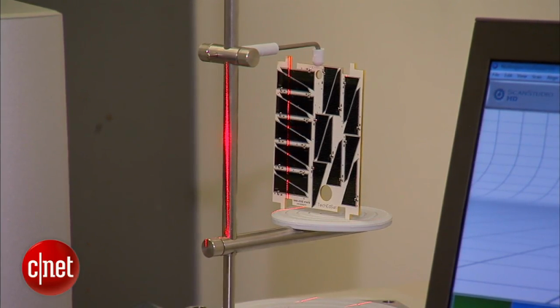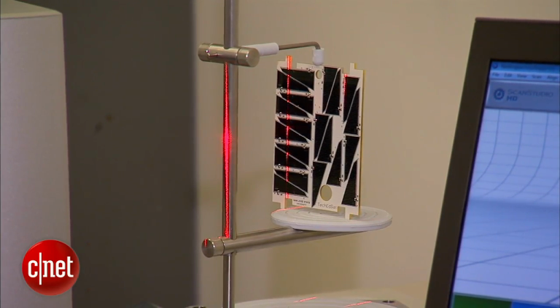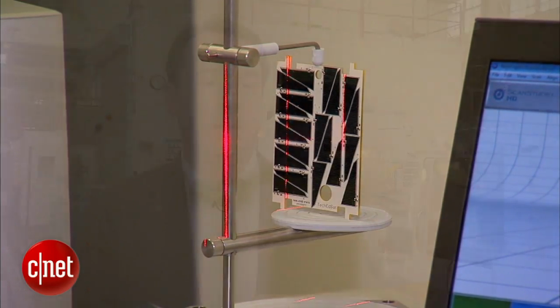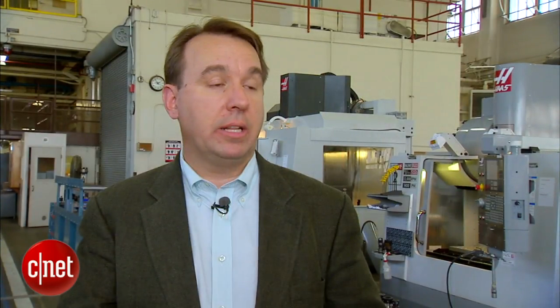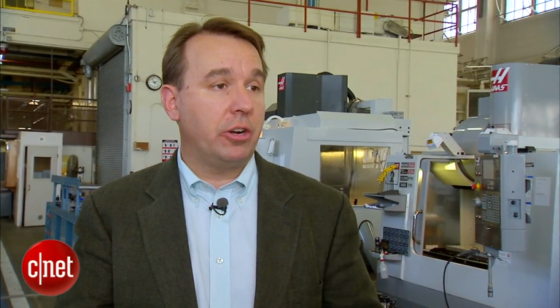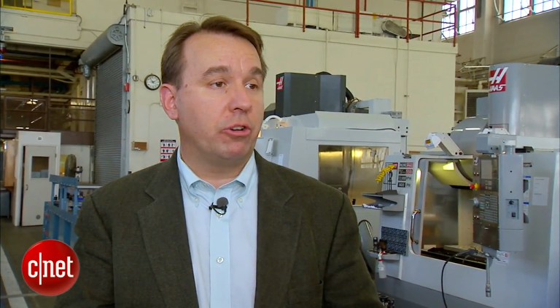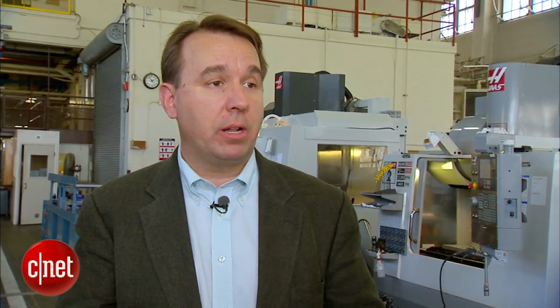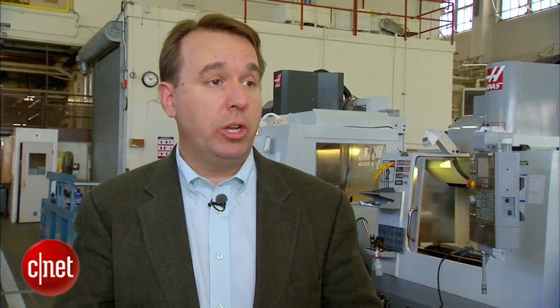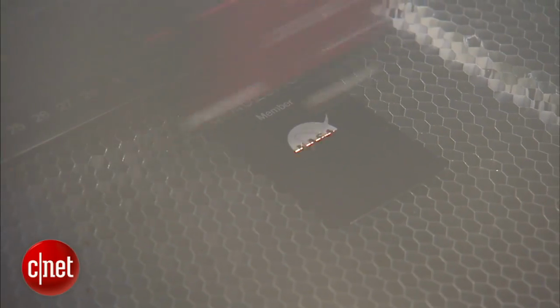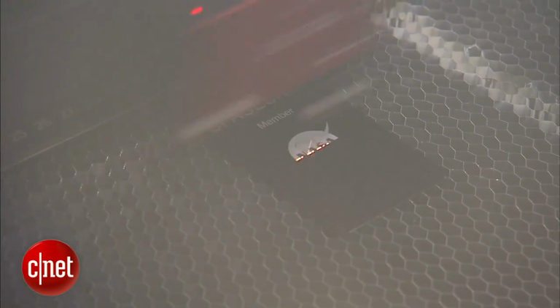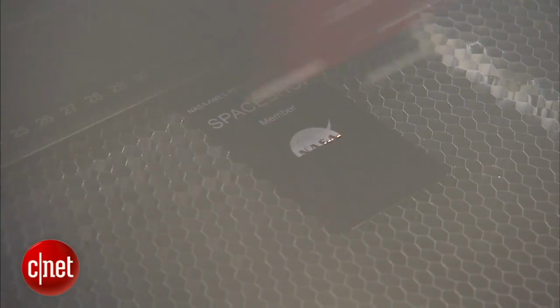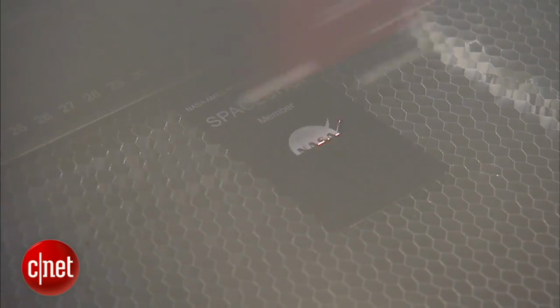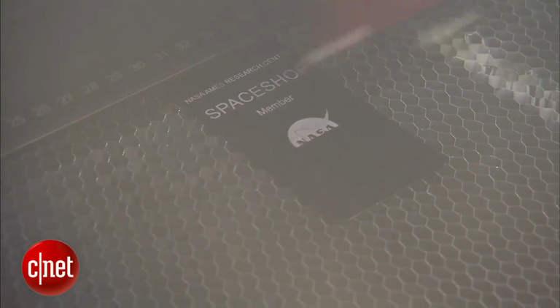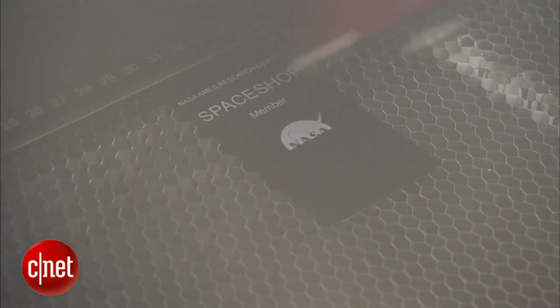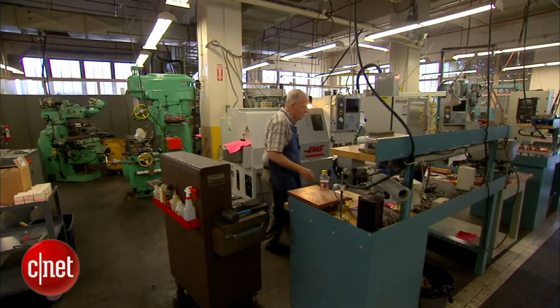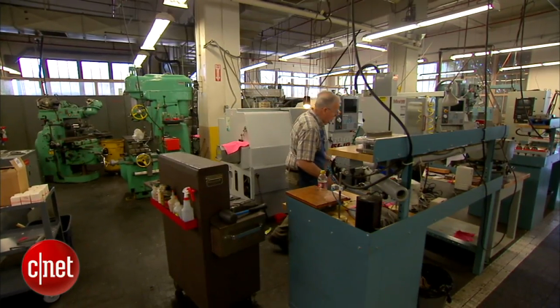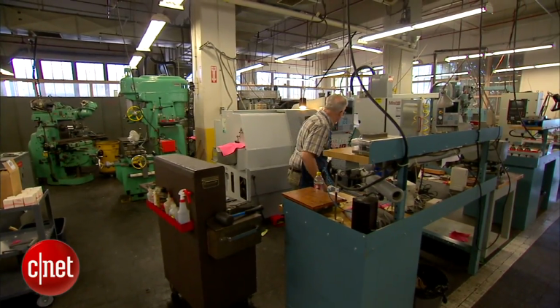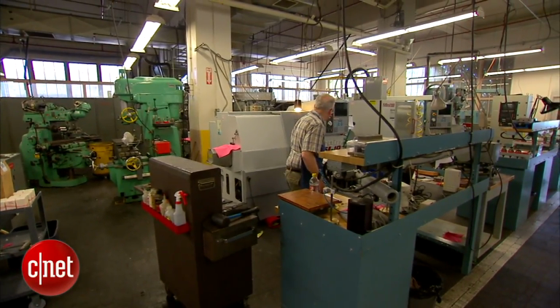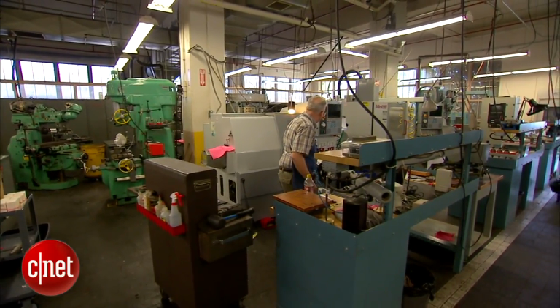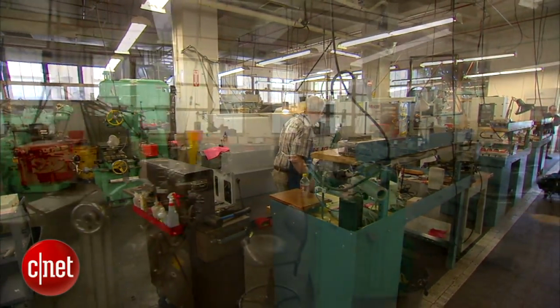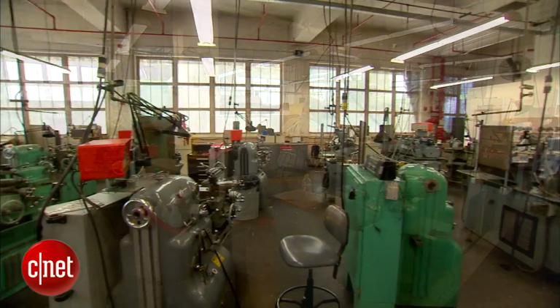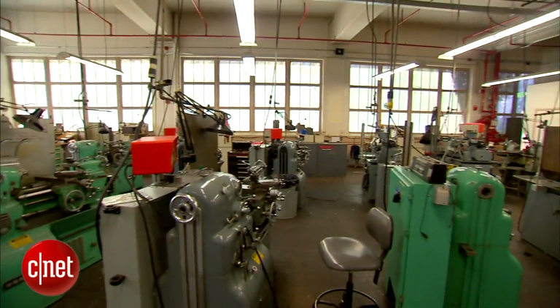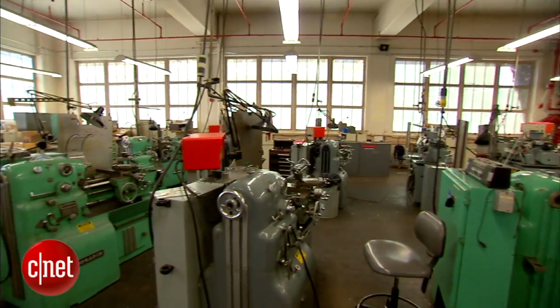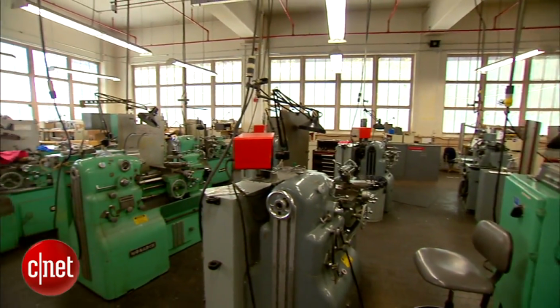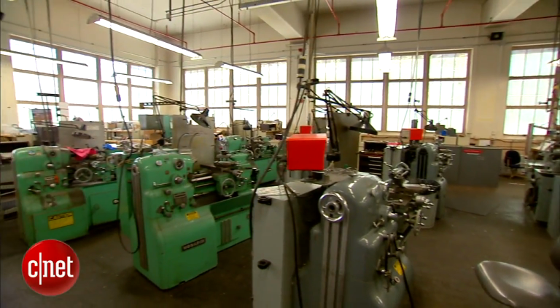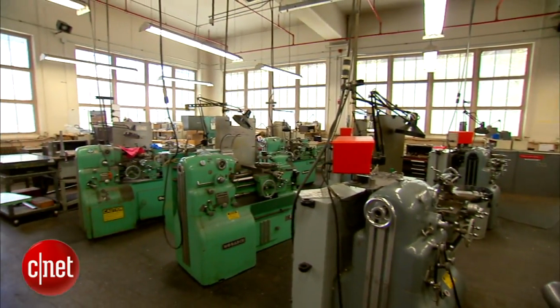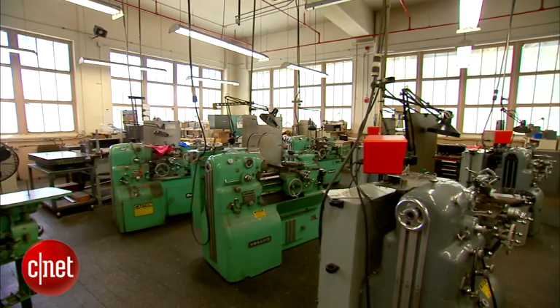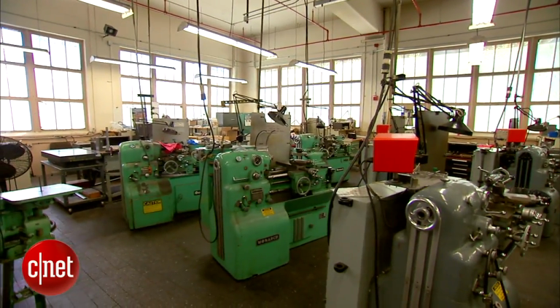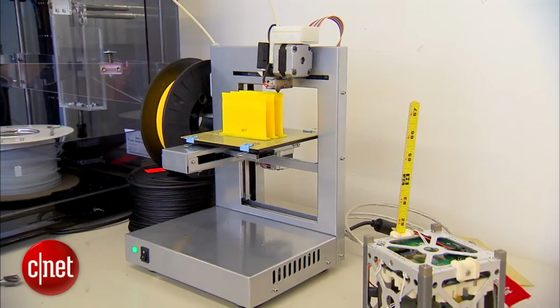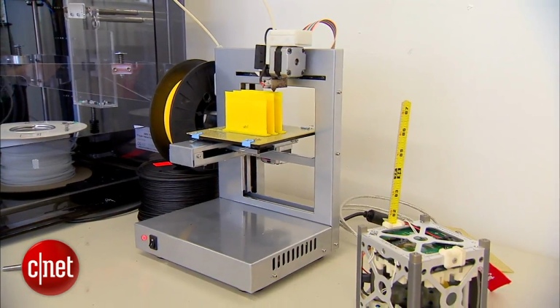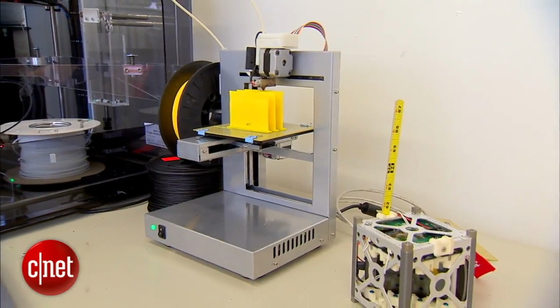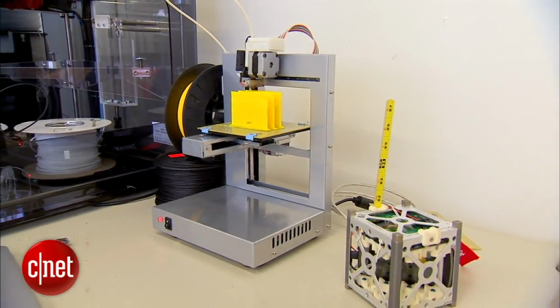There's a laser cutter for sheet metal and wood that allows us to rapidly cut very complex geometric shapes. We've got the traditional drill presses and bandsaws and all the other things you would expect in a high school class machine shop. And a few things you wouldn't expect.